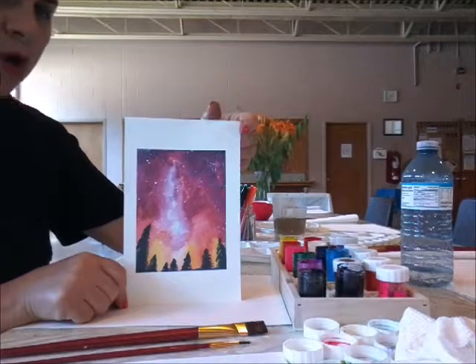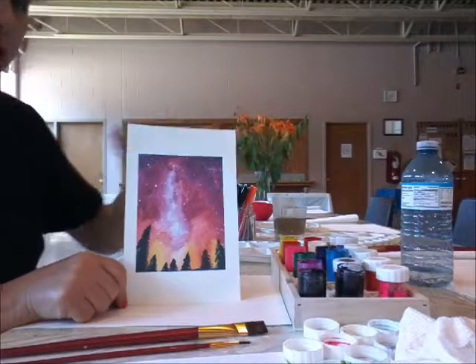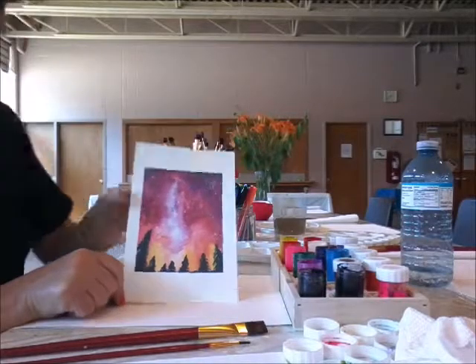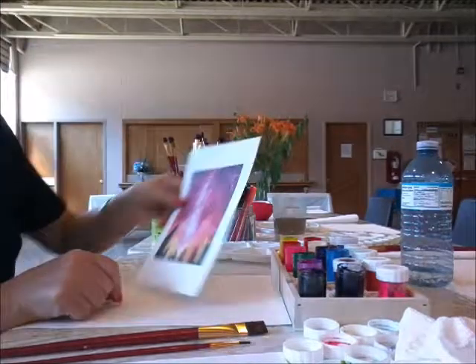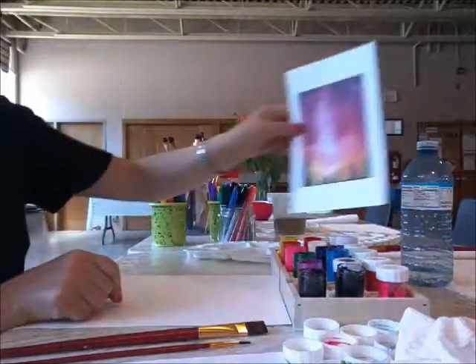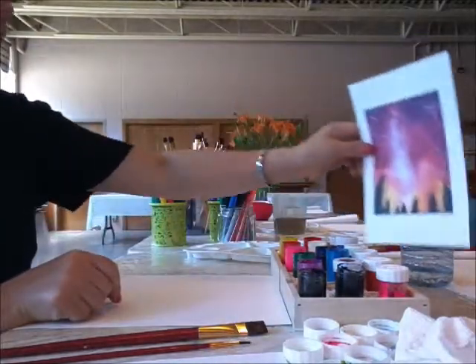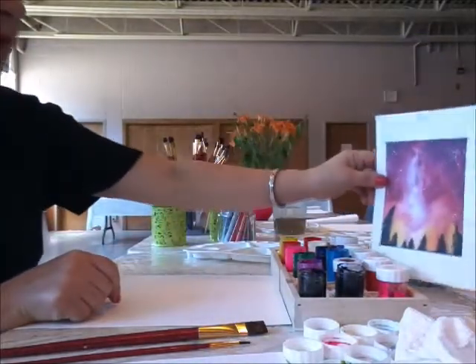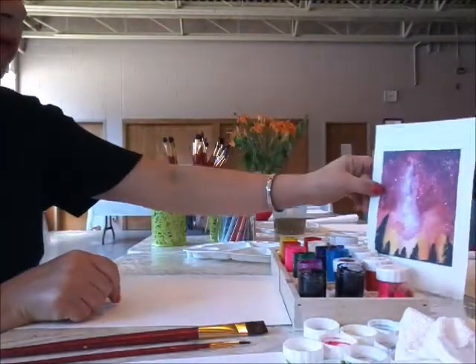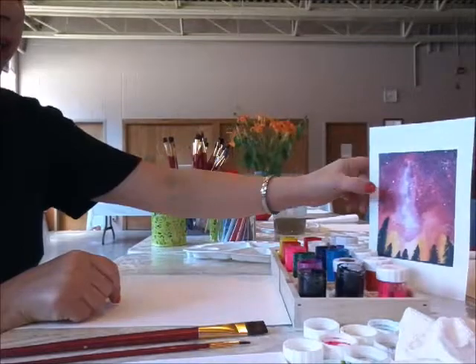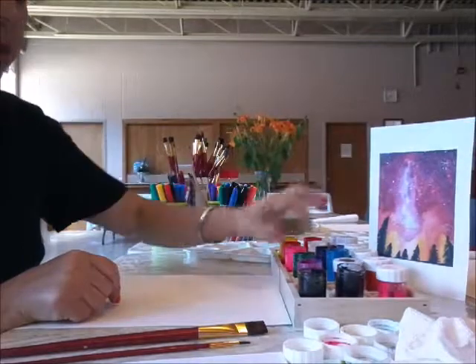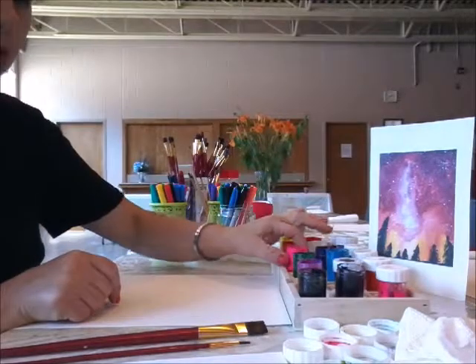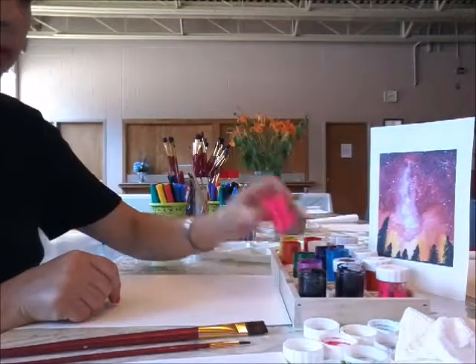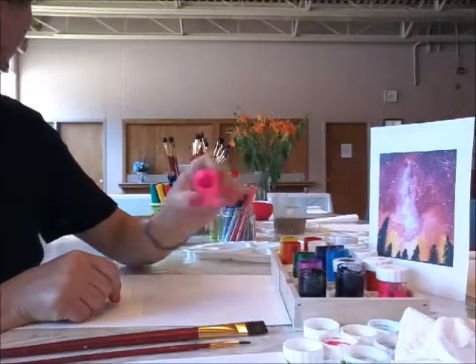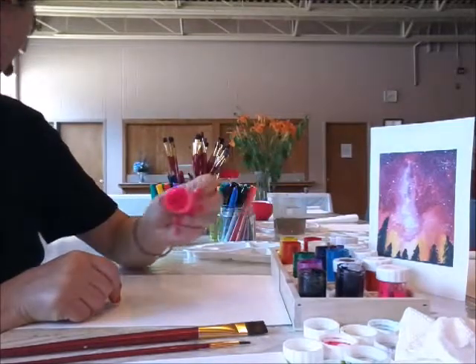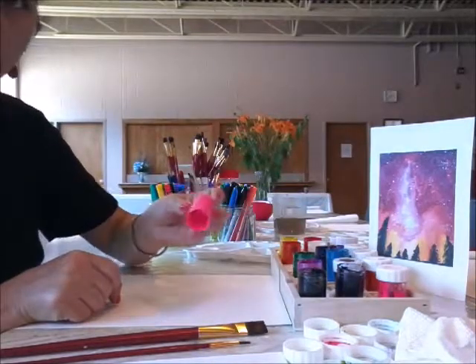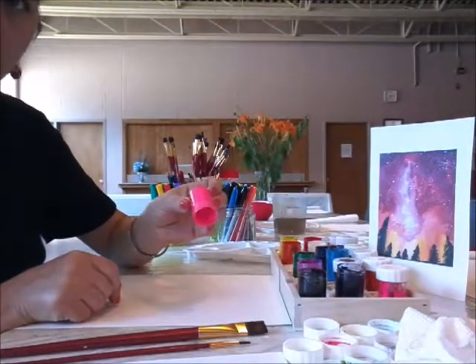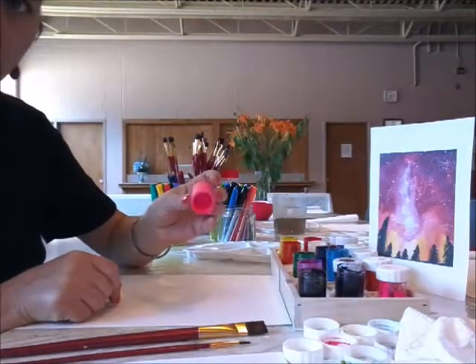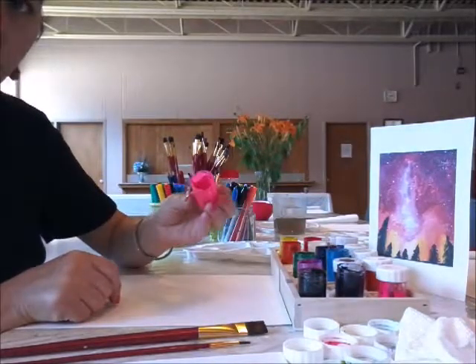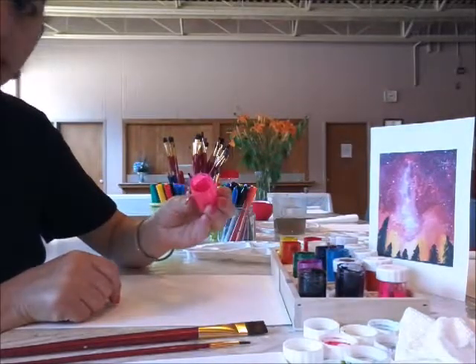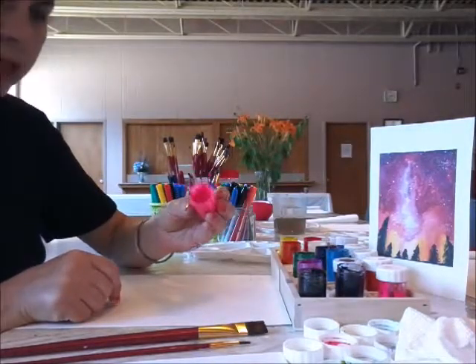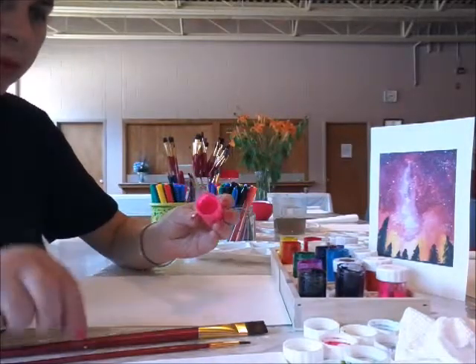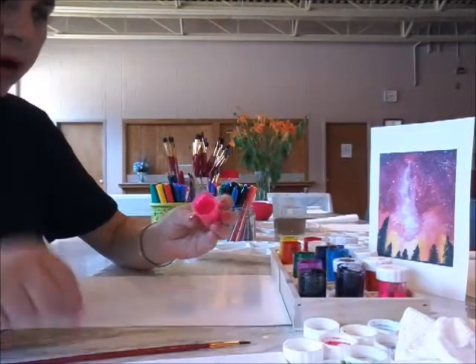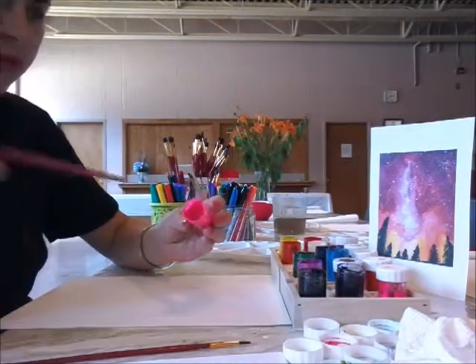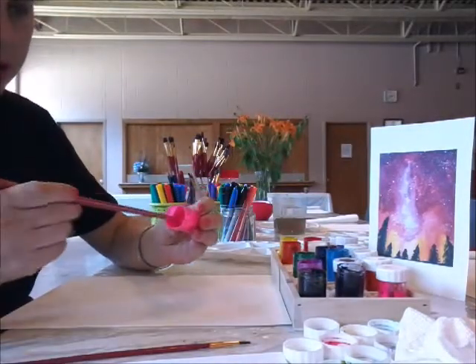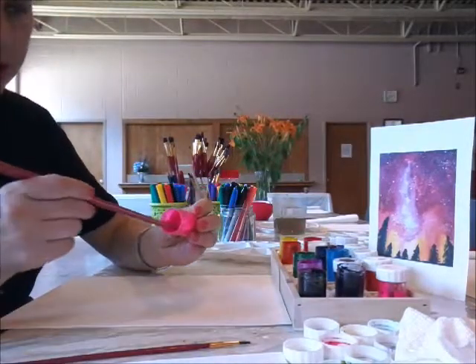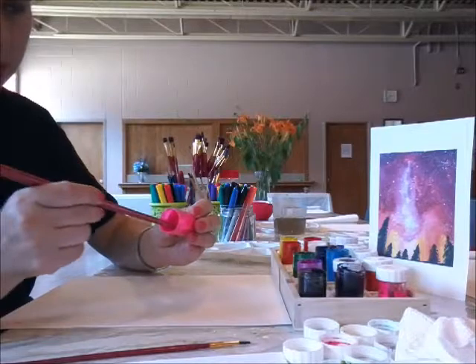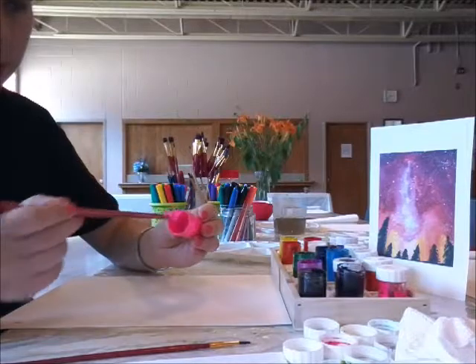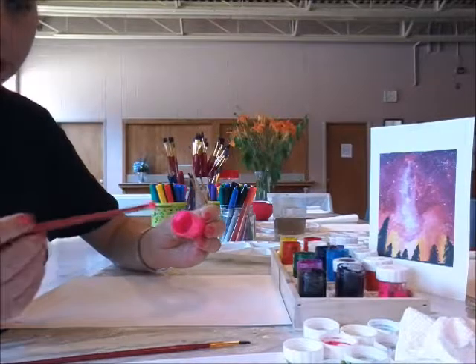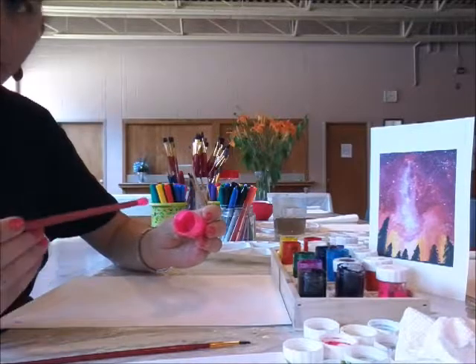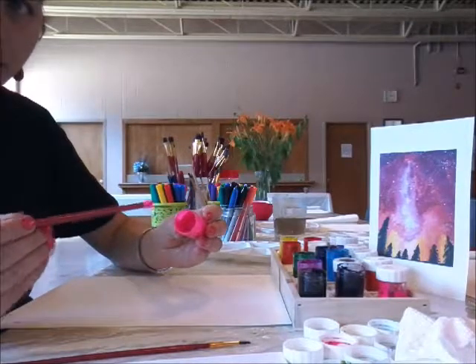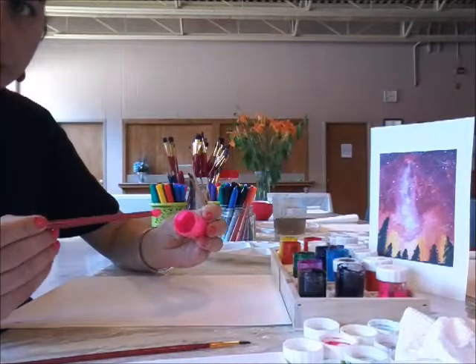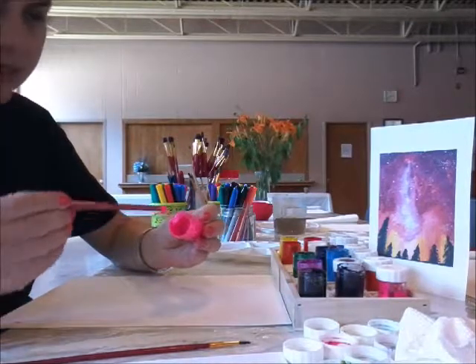For this project I am using soft watercolors. They are very soft and they blend very easily.